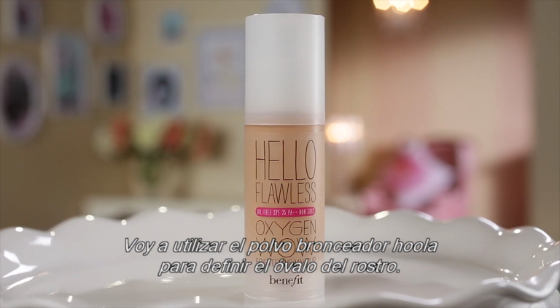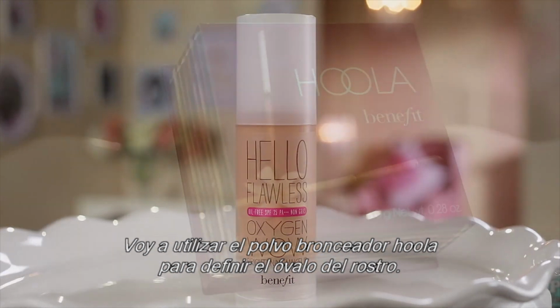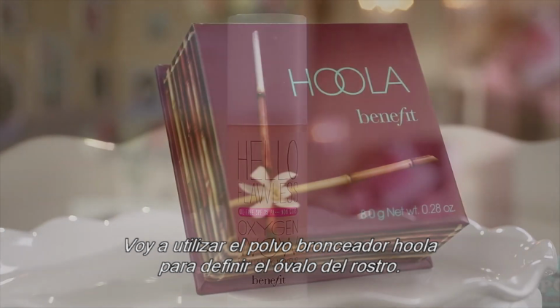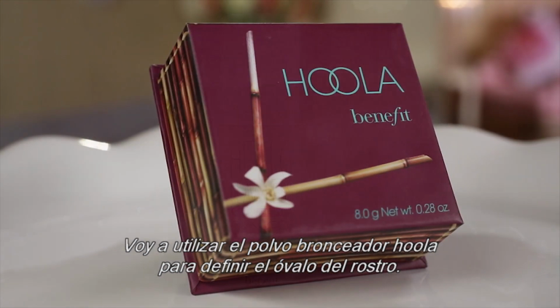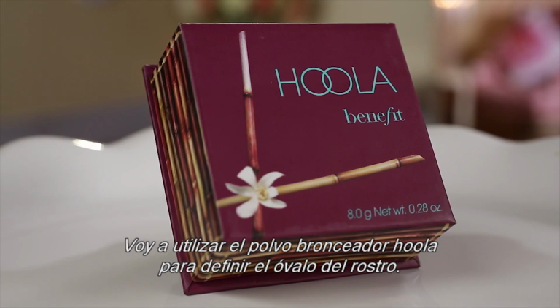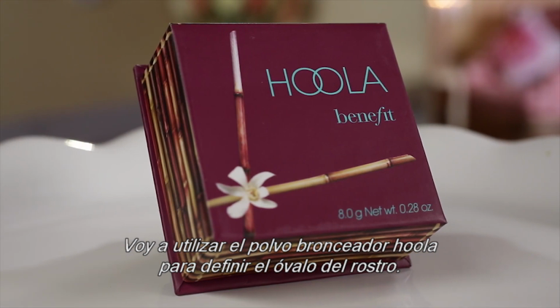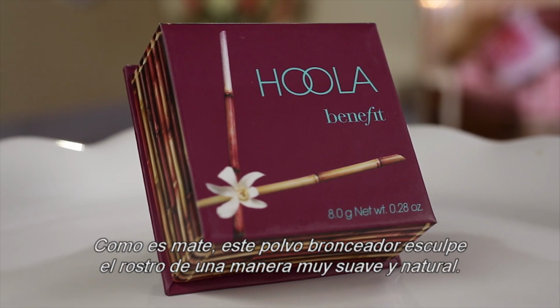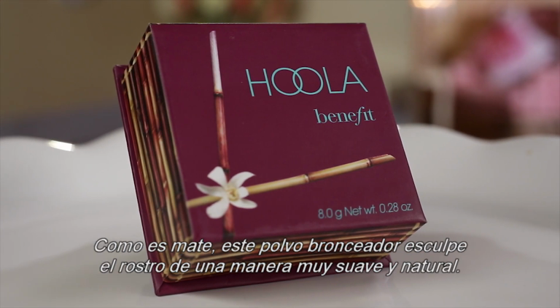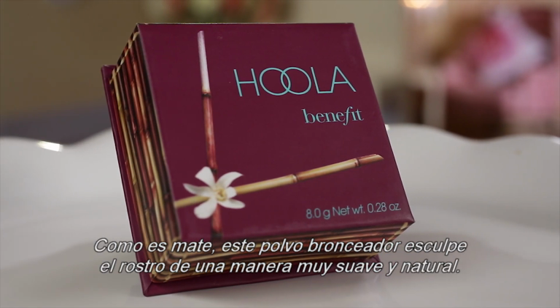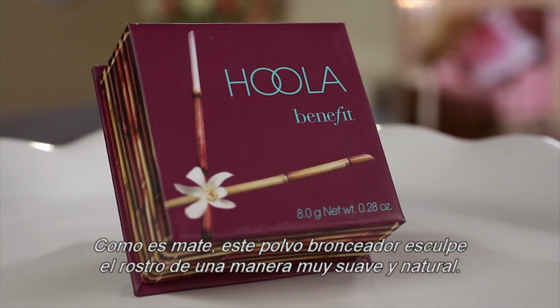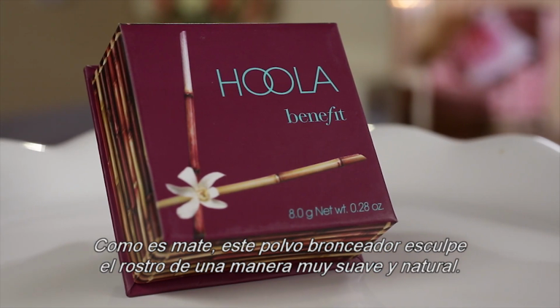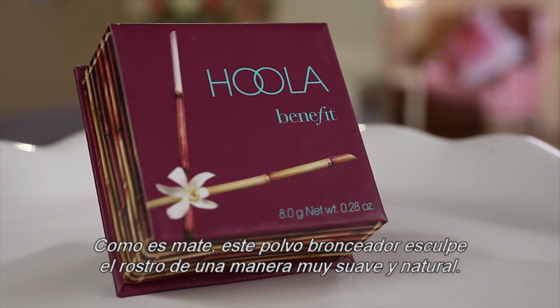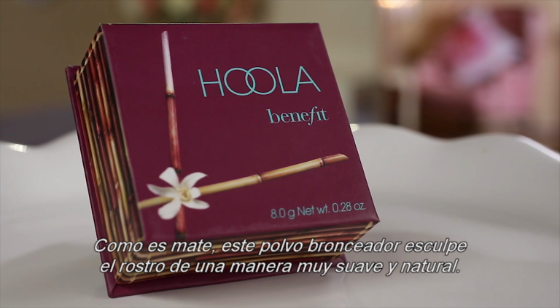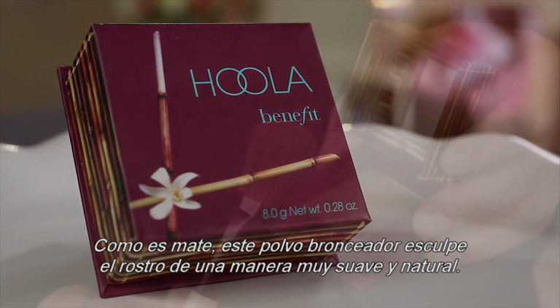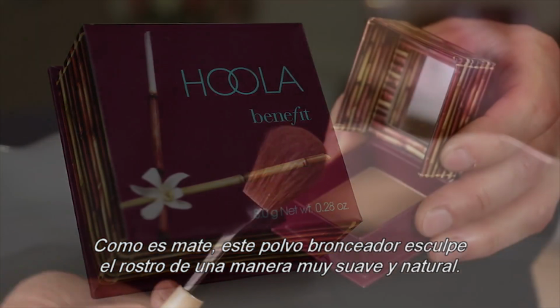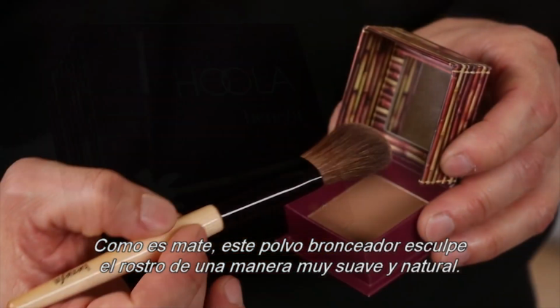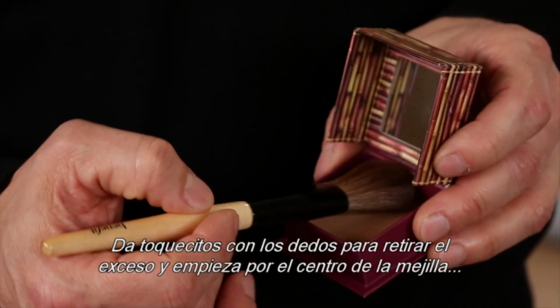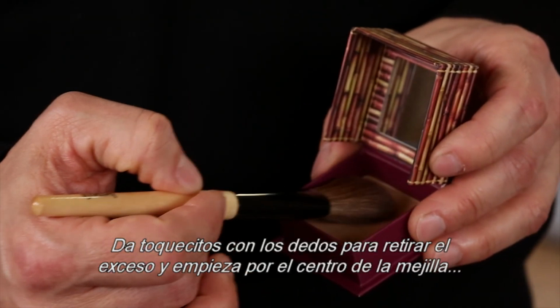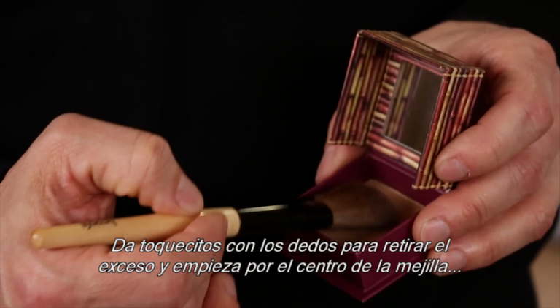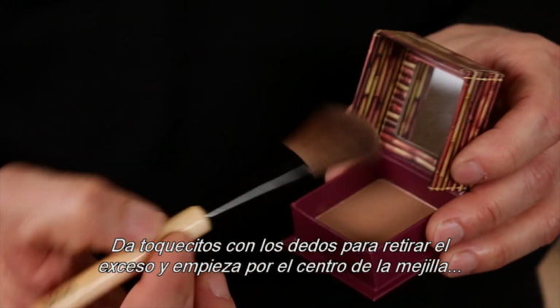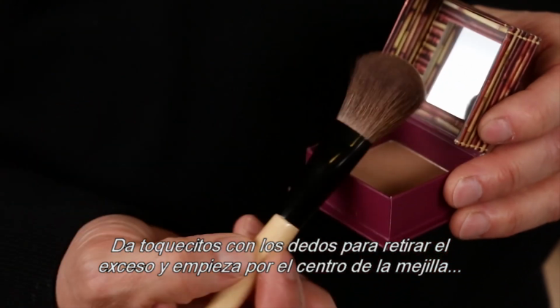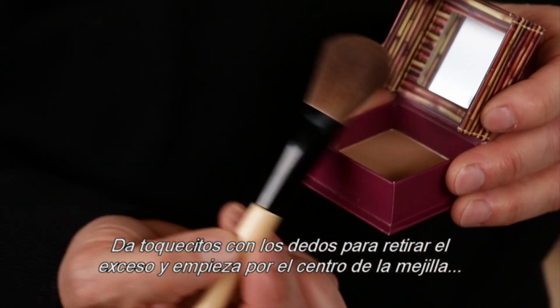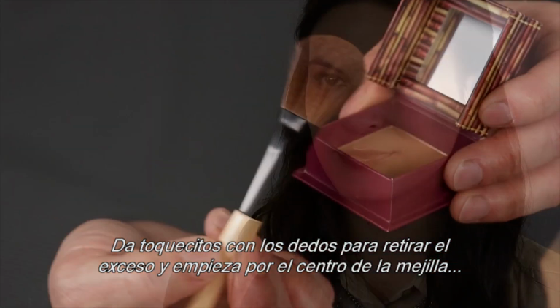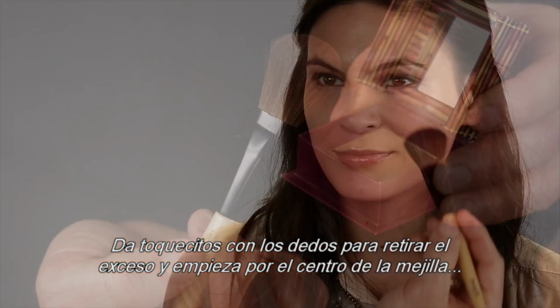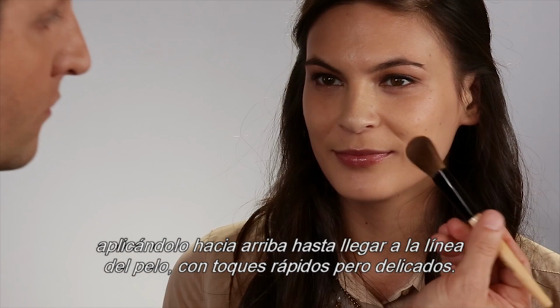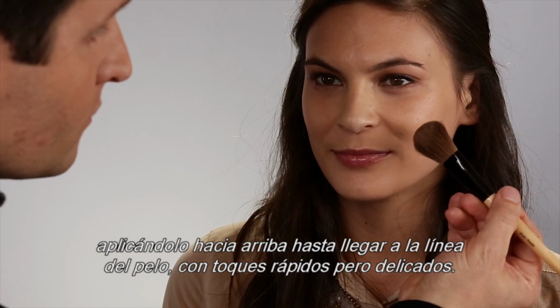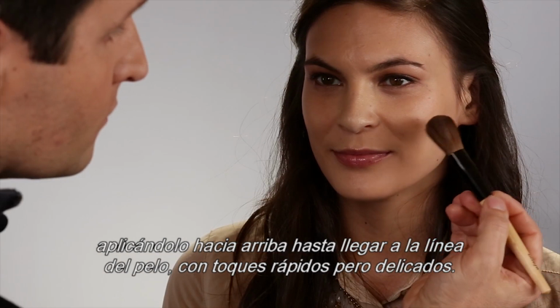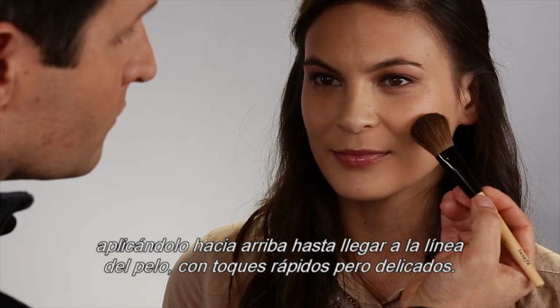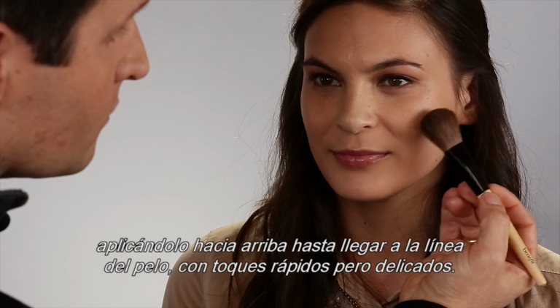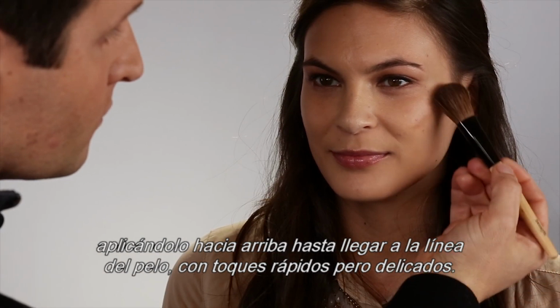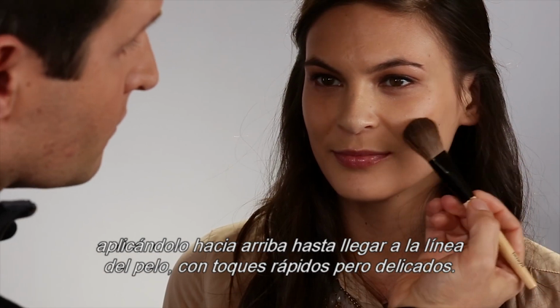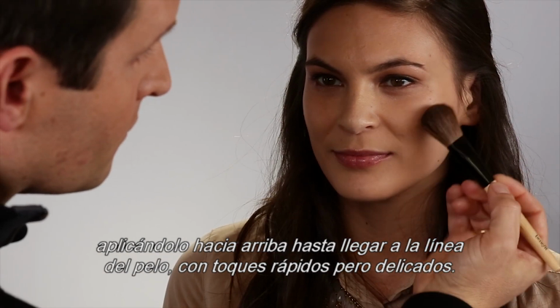I use Hoola Bronzing Powder to contour. Because this bronzer is matte, it sculpts the face in a very natural, soft way. Tap off the excess and starting in the middle of the cheek, blend upwards toward the hairline using quick feather-like strokes.